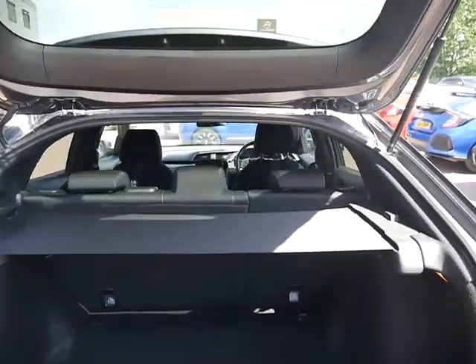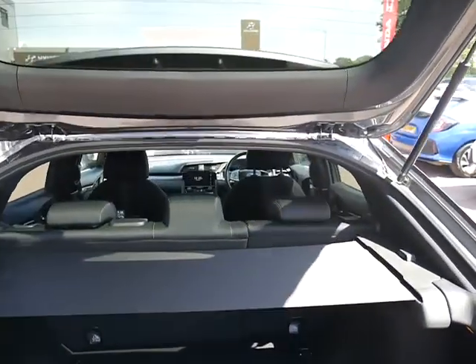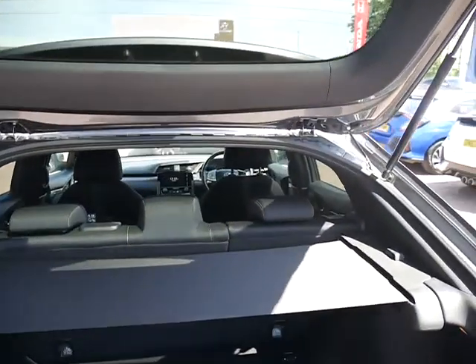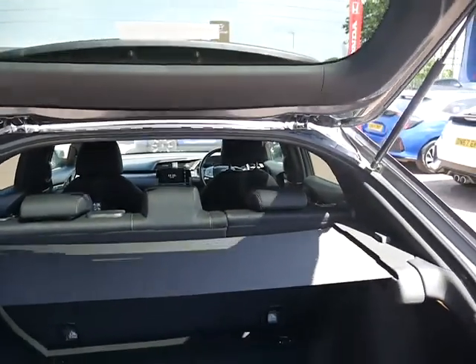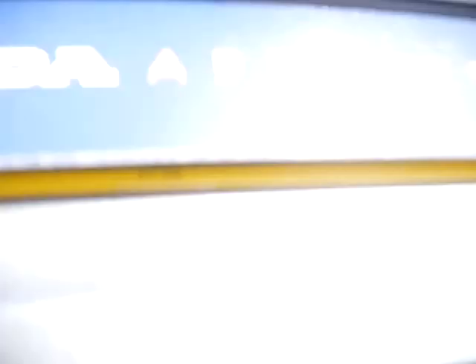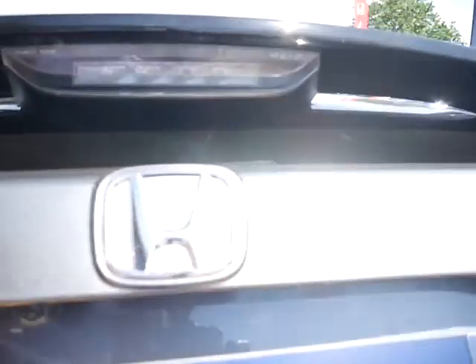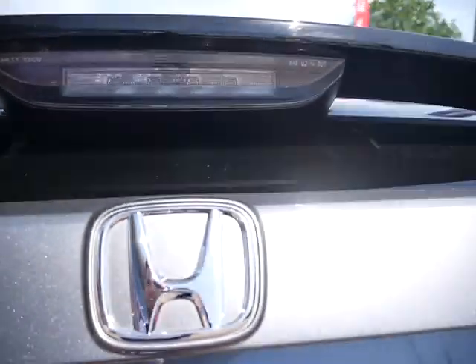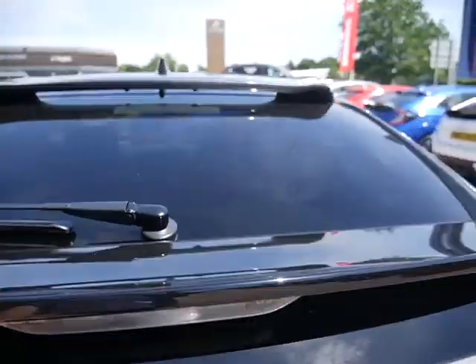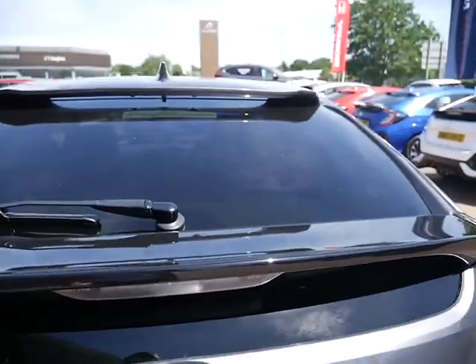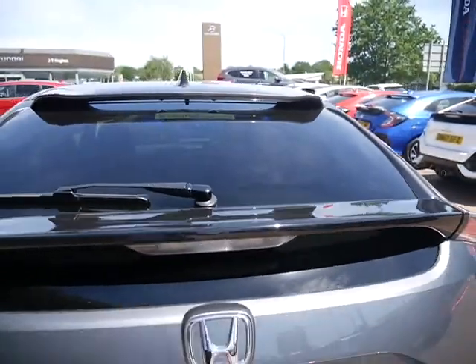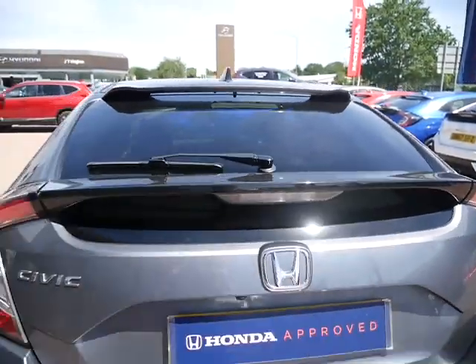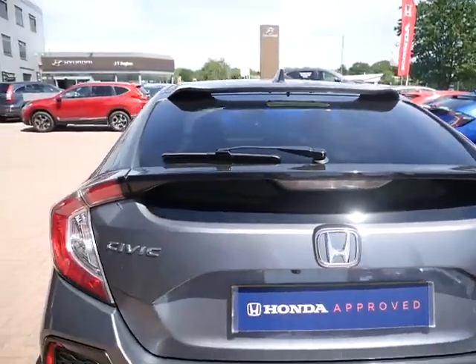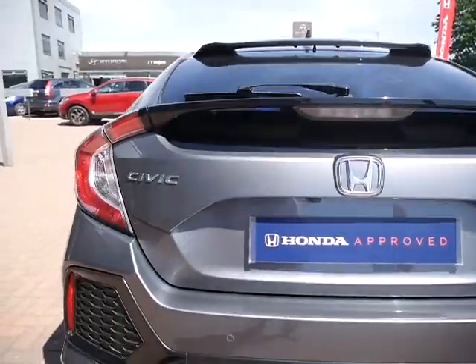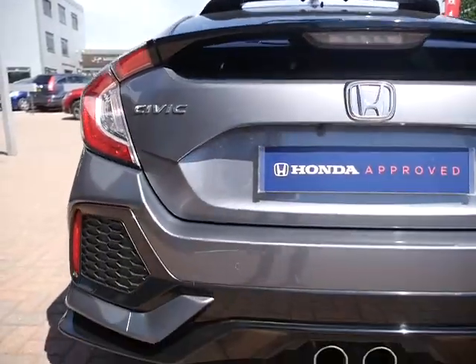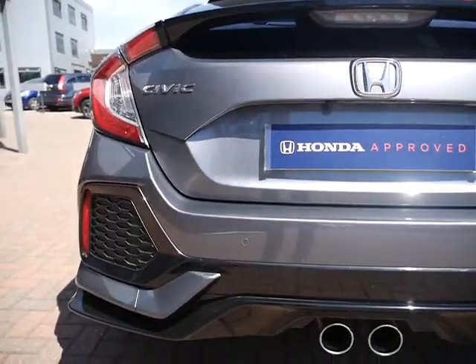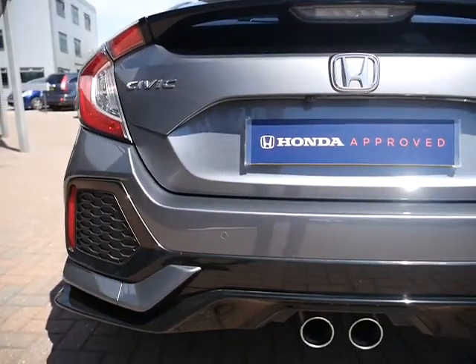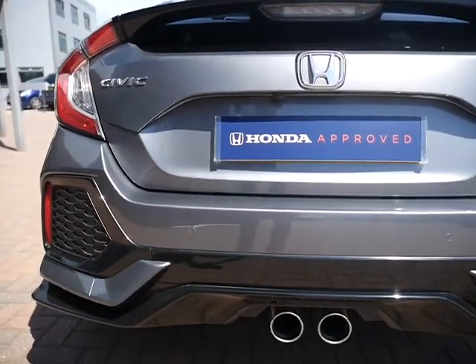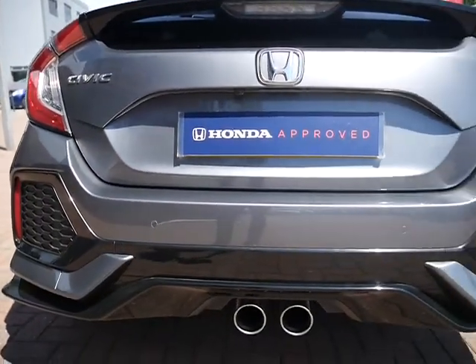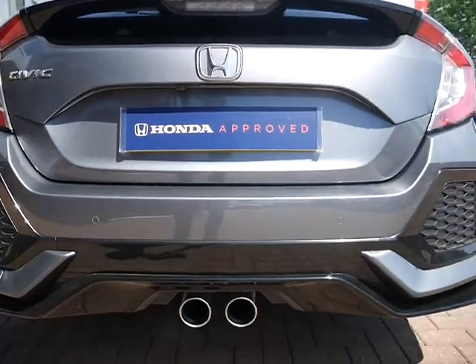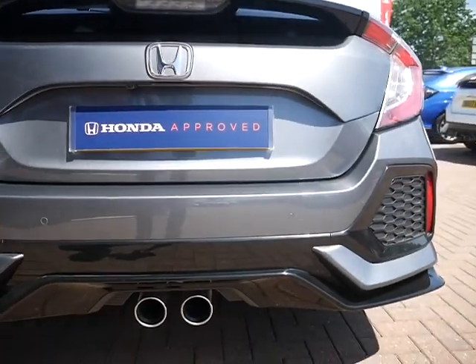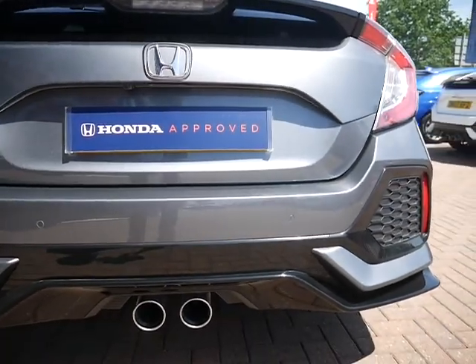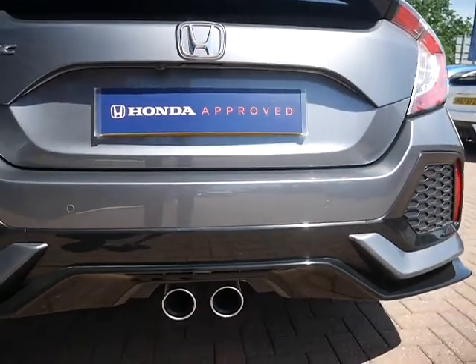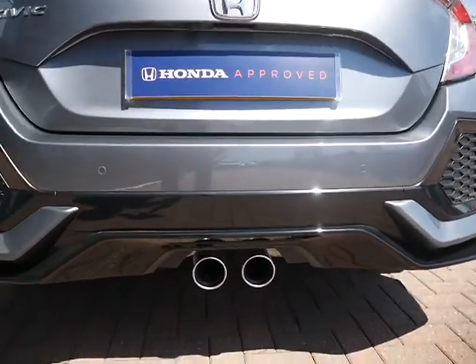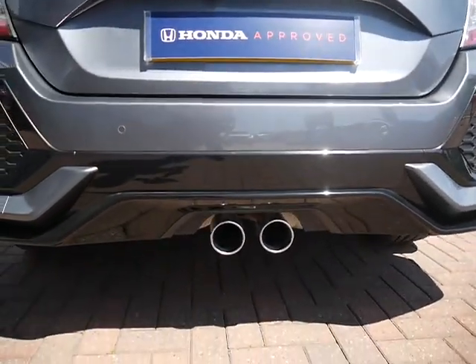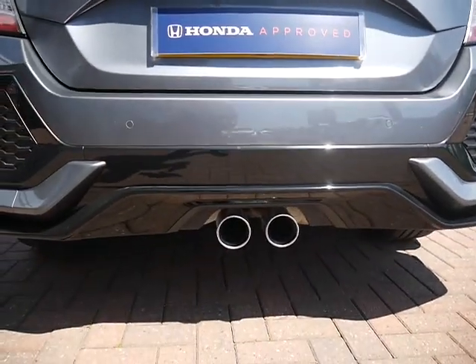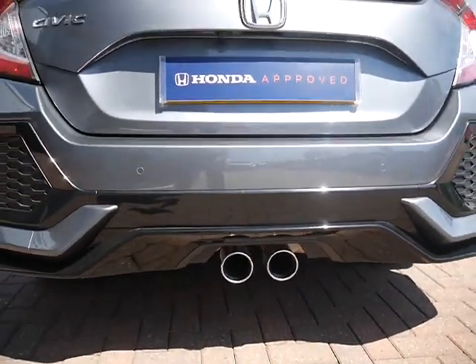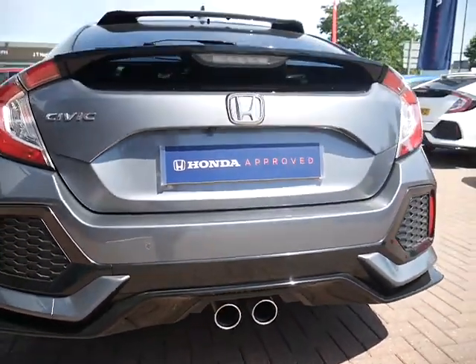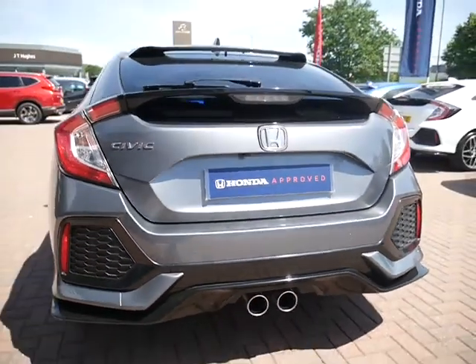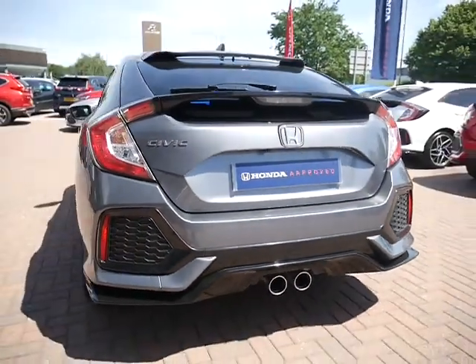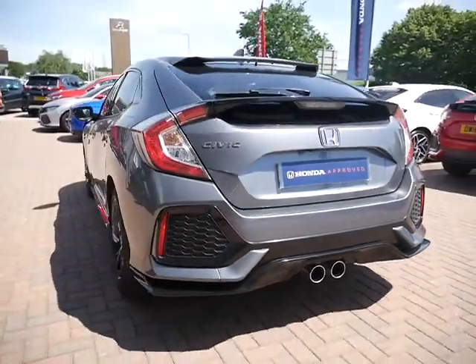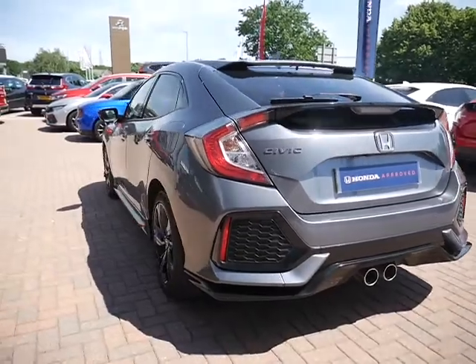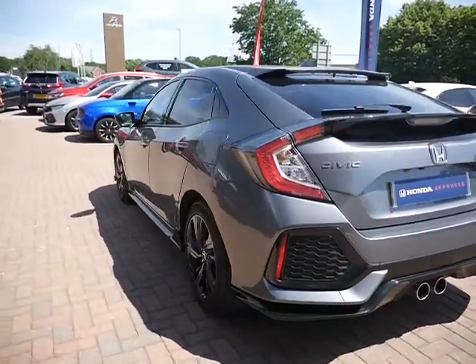The car comes with a rear tonneau cover, all the book packs necessary, and also two keys. It has a reversing camera and also reversing sensors. Being the Sport, it has a twin exhaust system which in my opinion just finishes the car off.